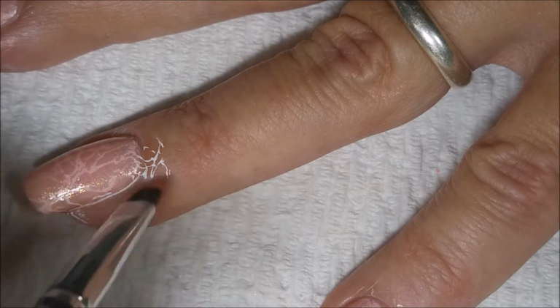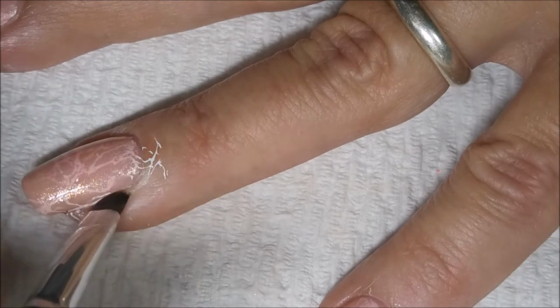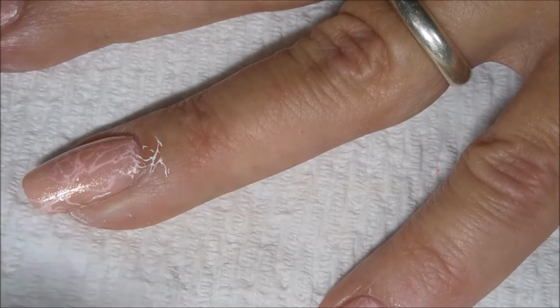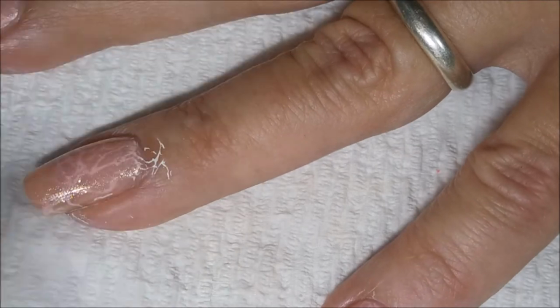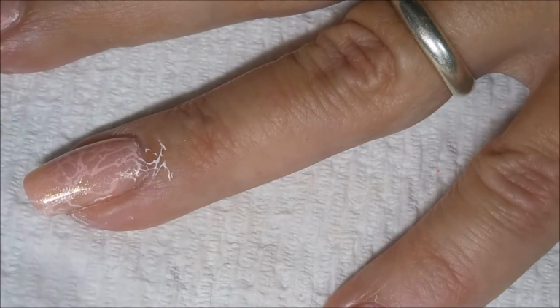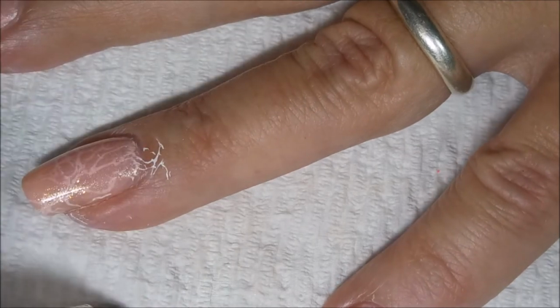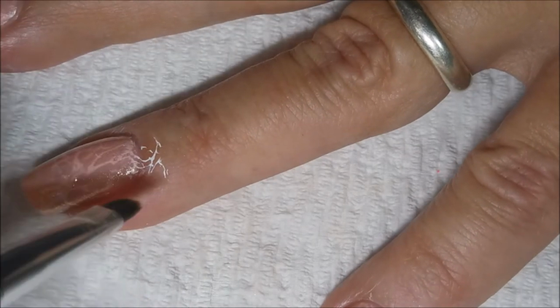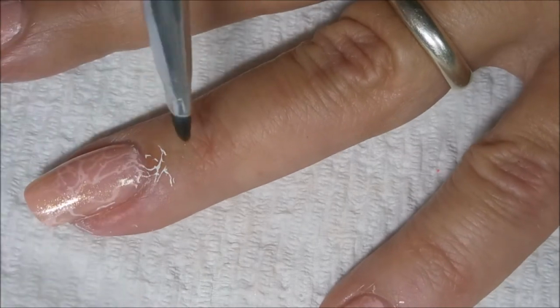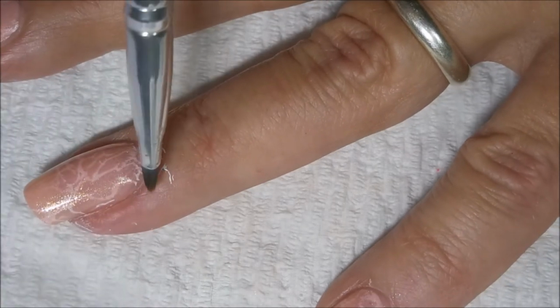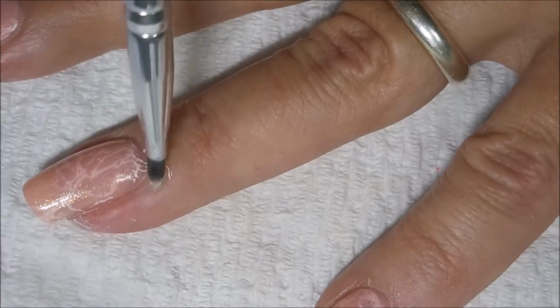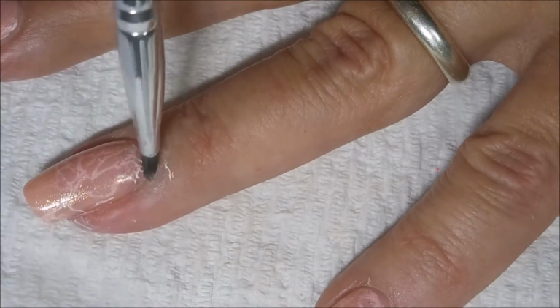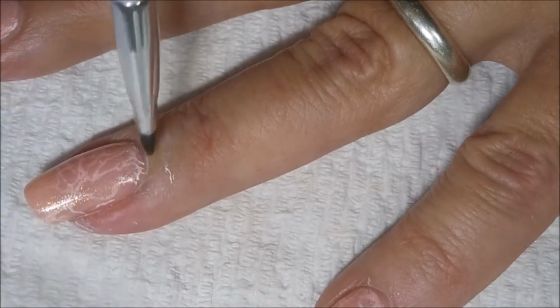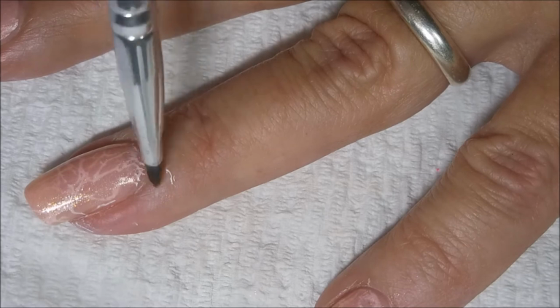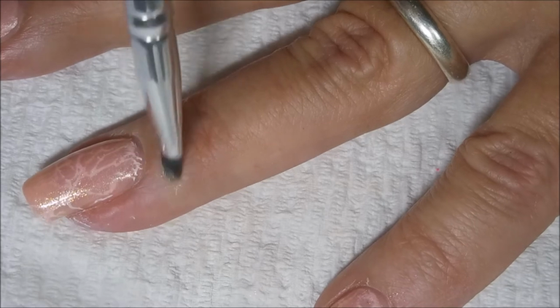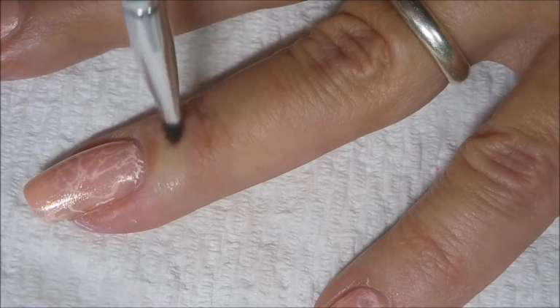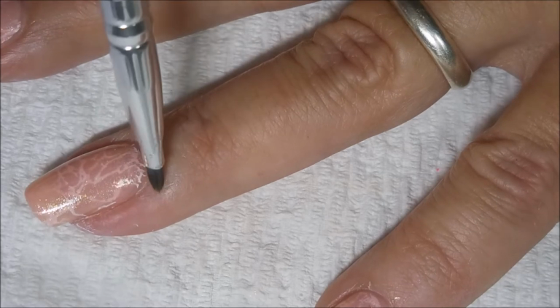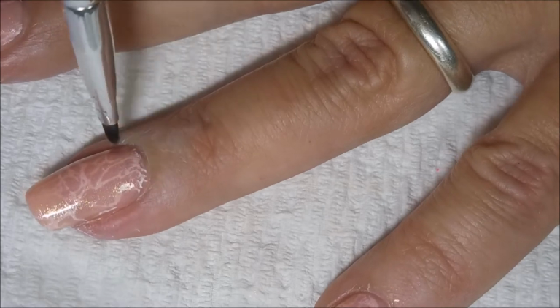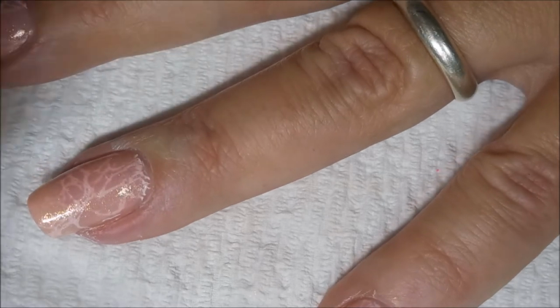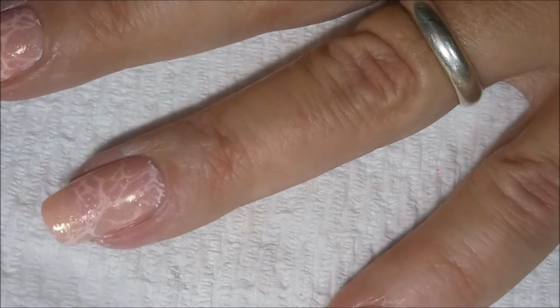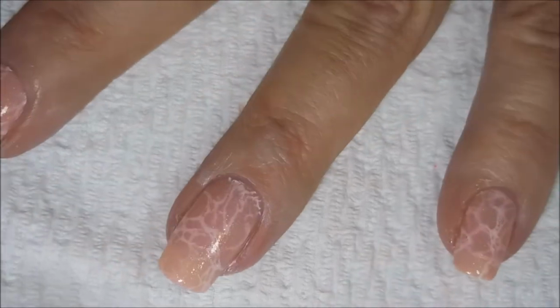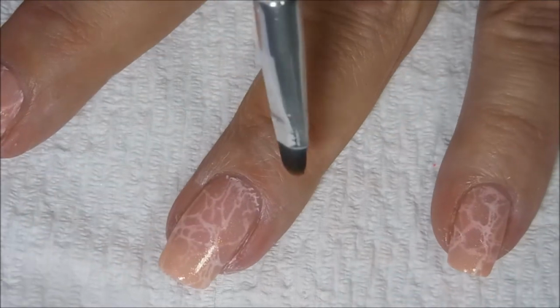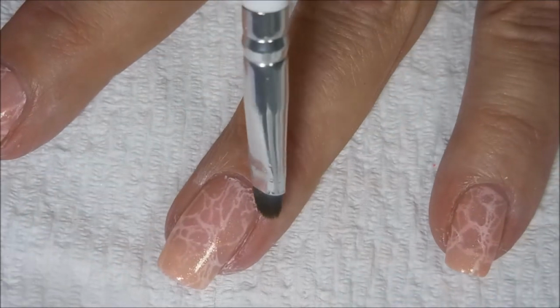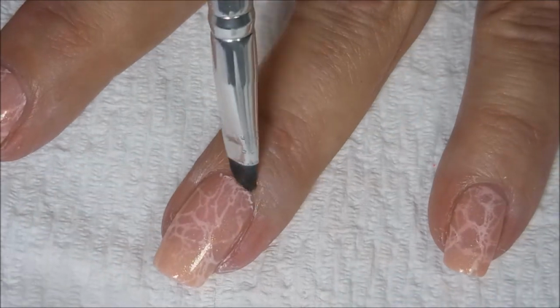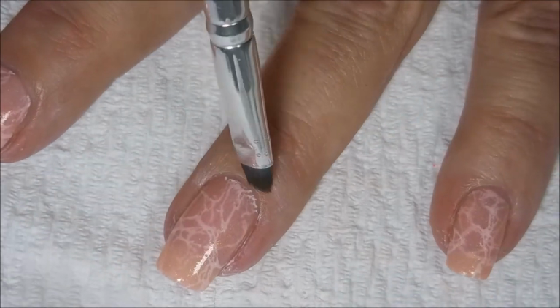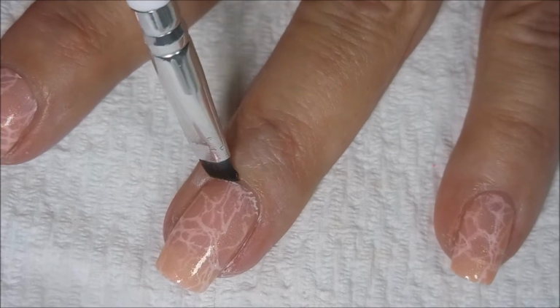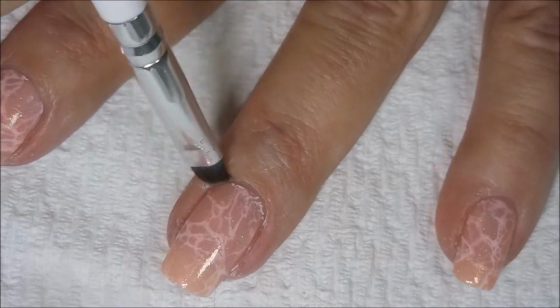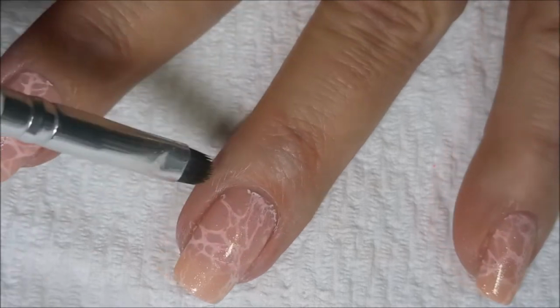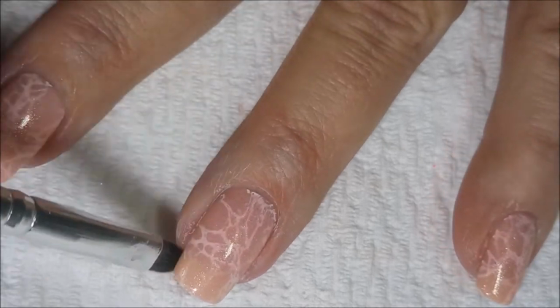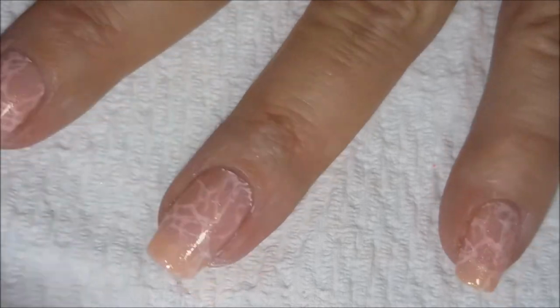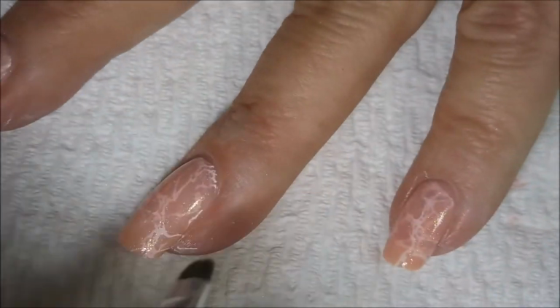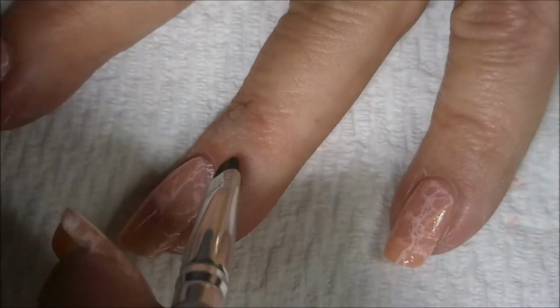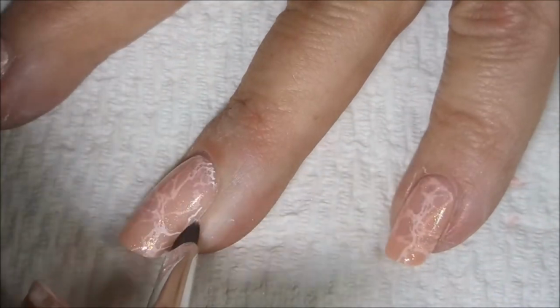And I do like this little e.l.f. brush. These are the brushes I used to use all the time, until I got spoiled by my Sonia Kushak brush. But I'm trying to work my way back into feeling comfortable using other brushes again.